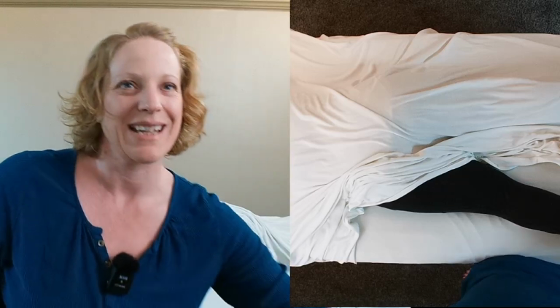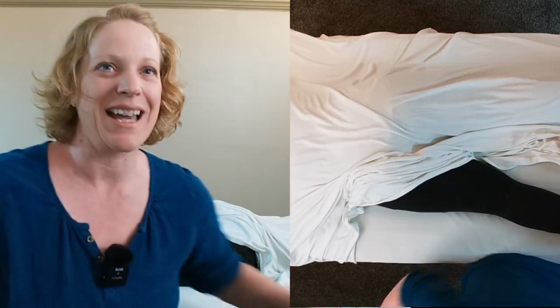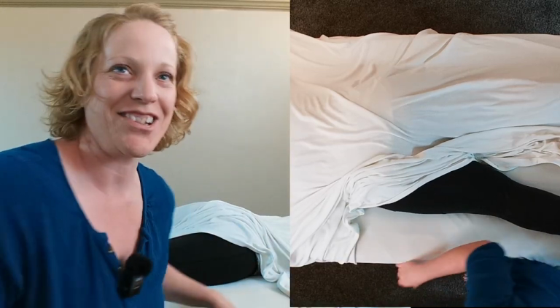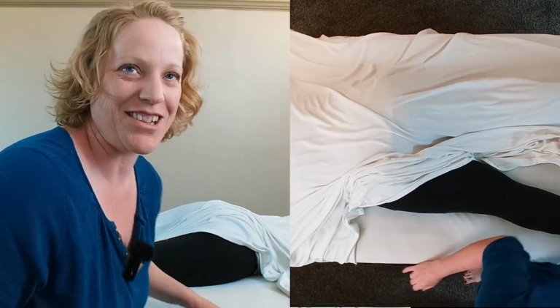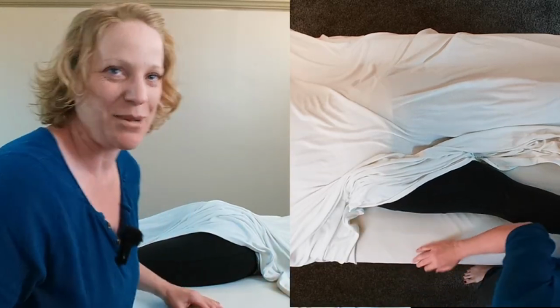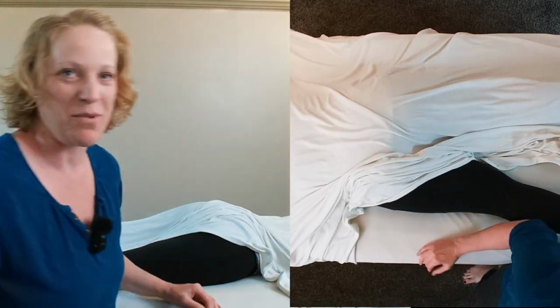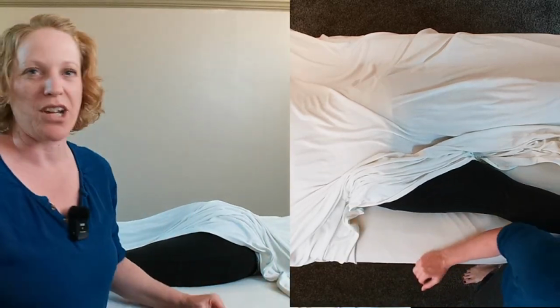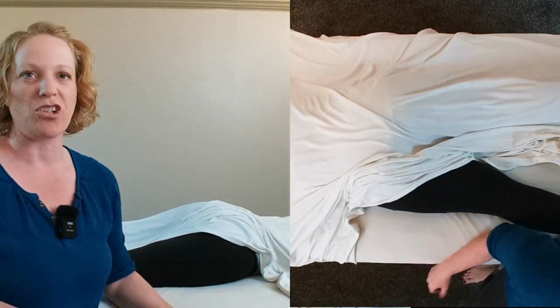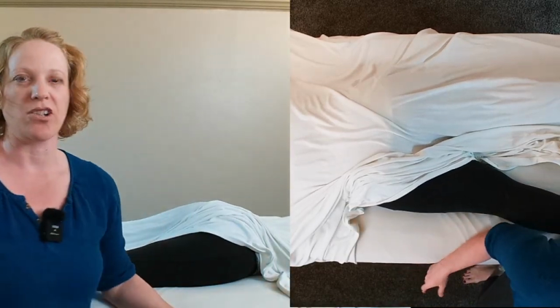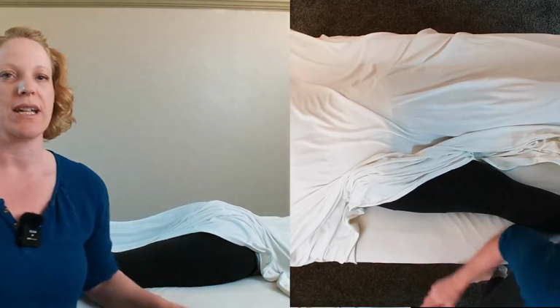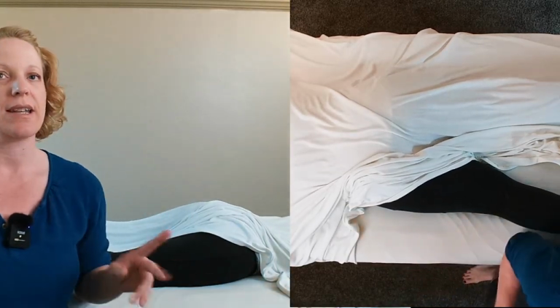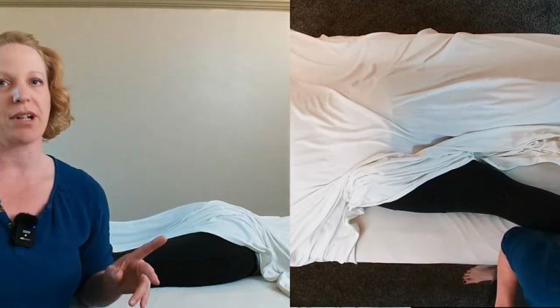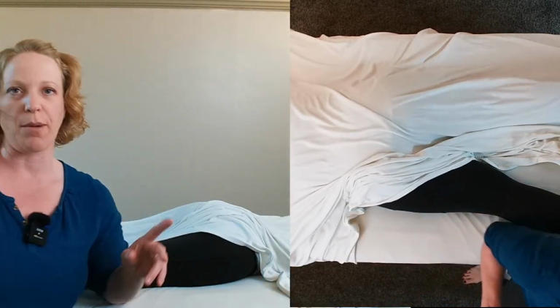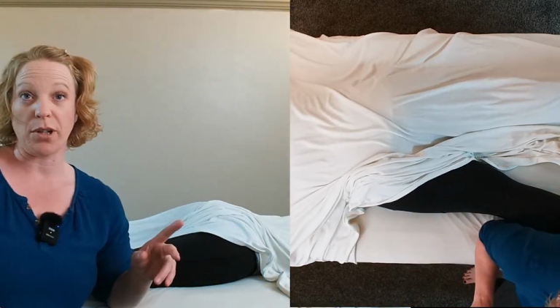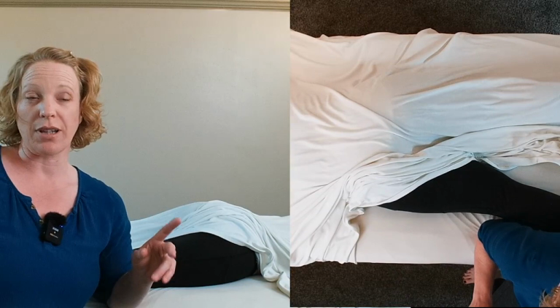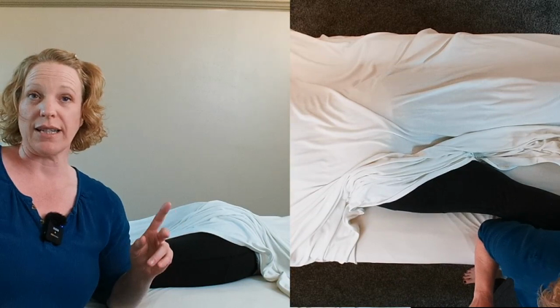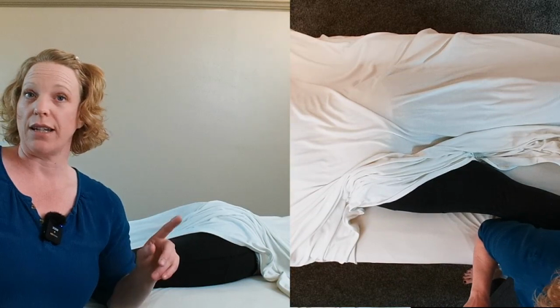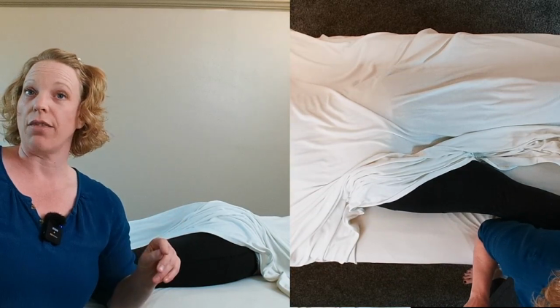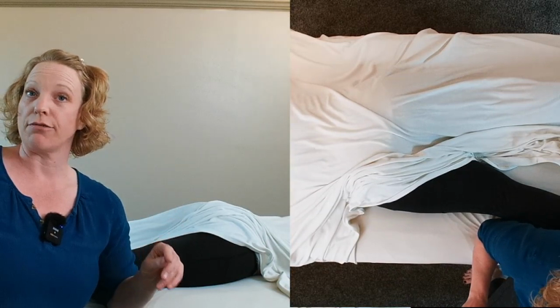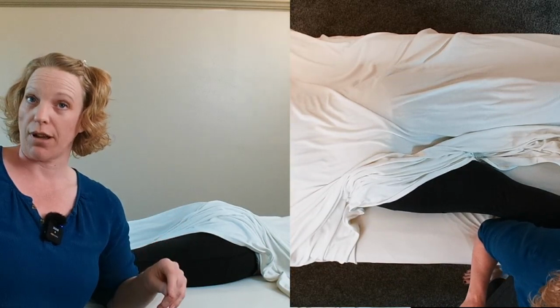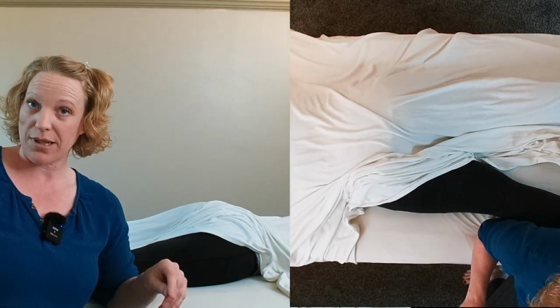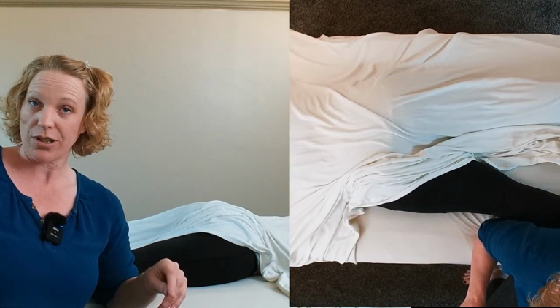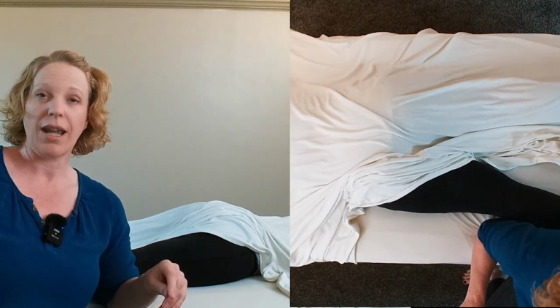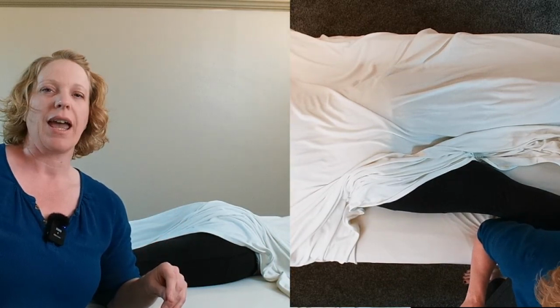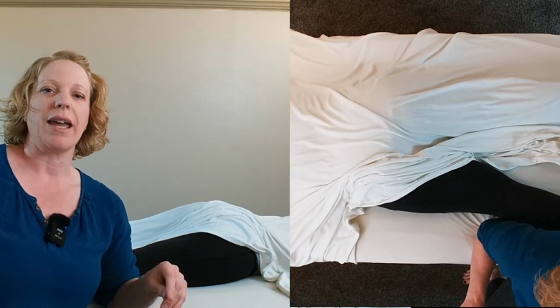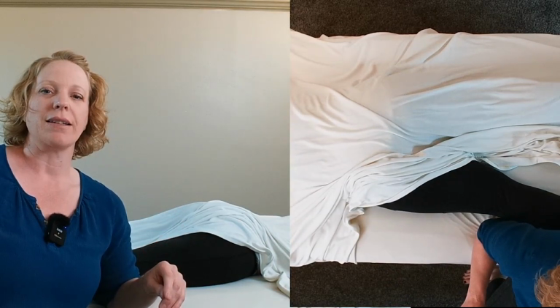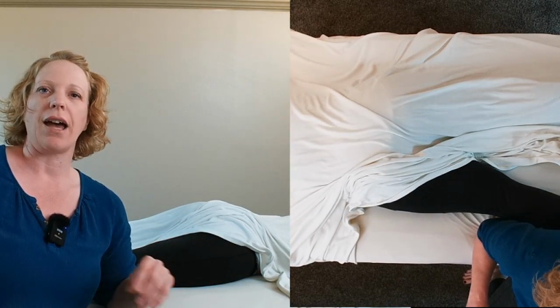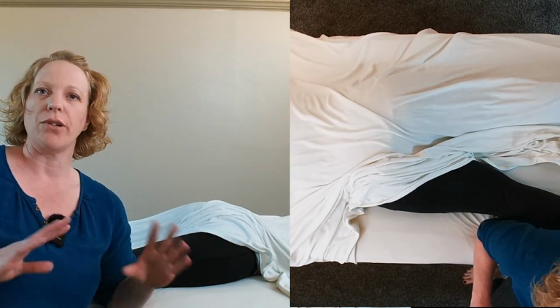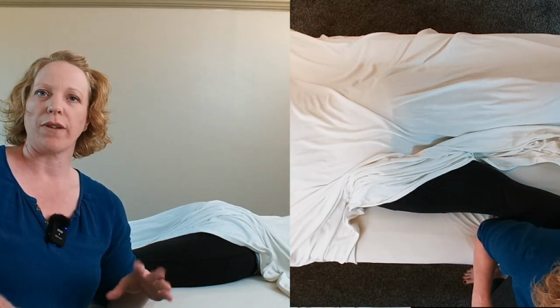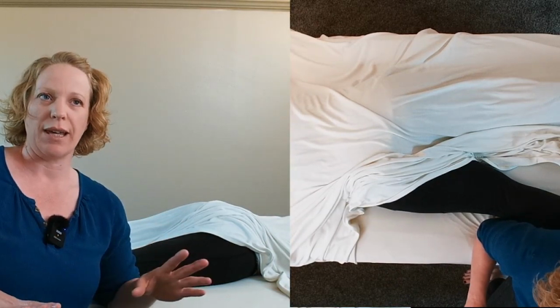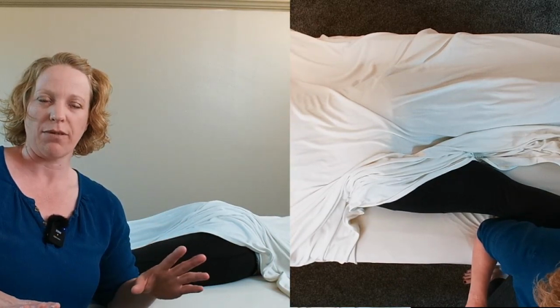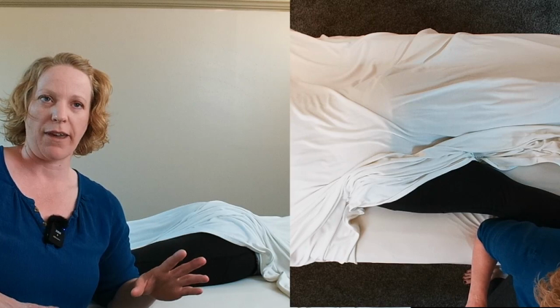Hi guys, Chantel Williamson with Integrity Education. Today we're going to talk about putting your client in the frog position and how you can work the hip from there.